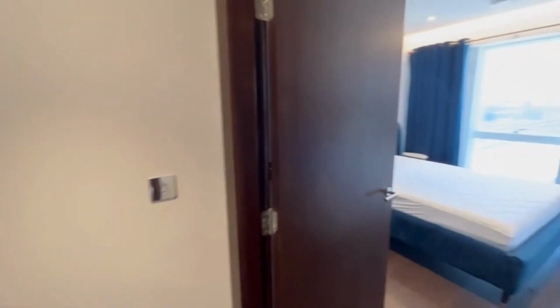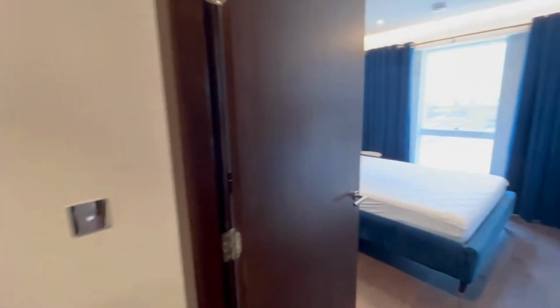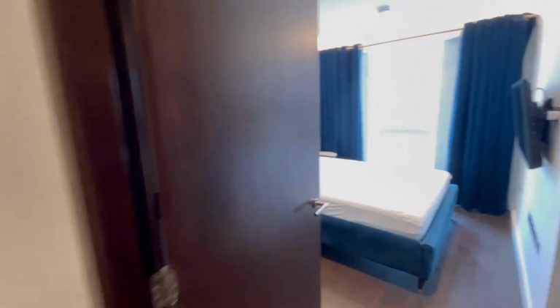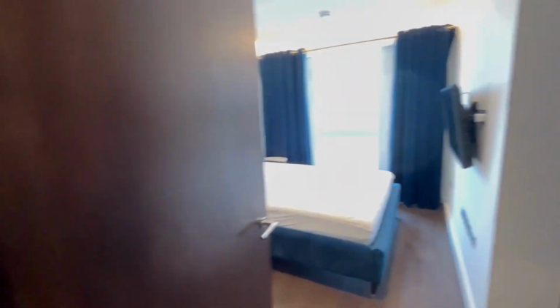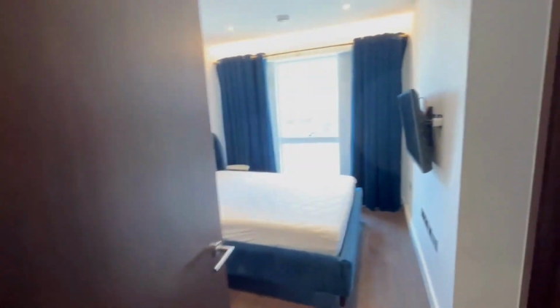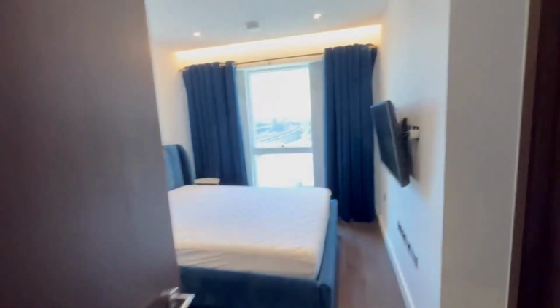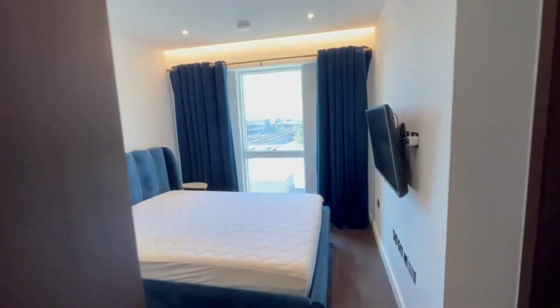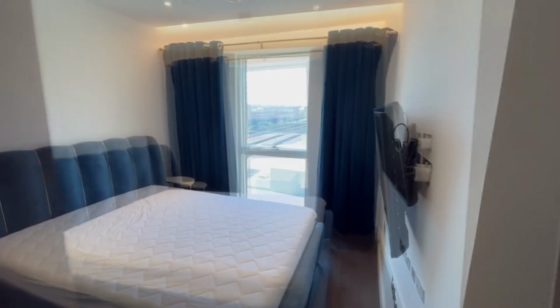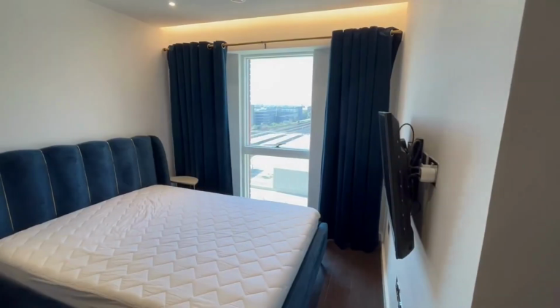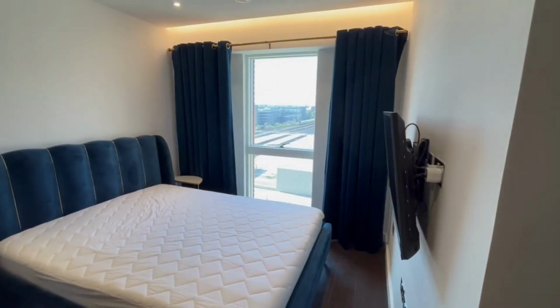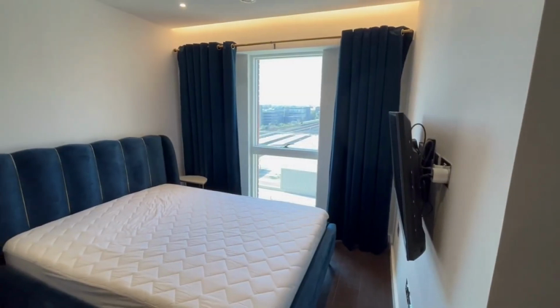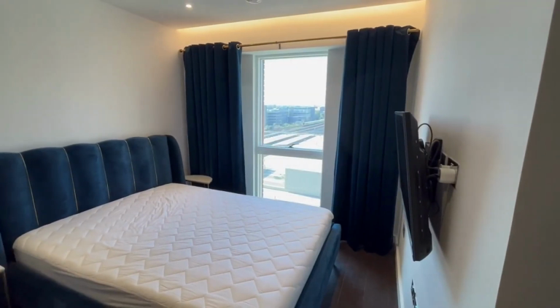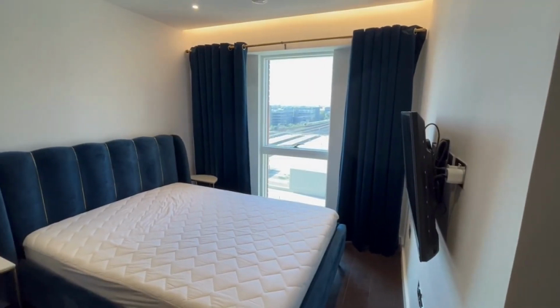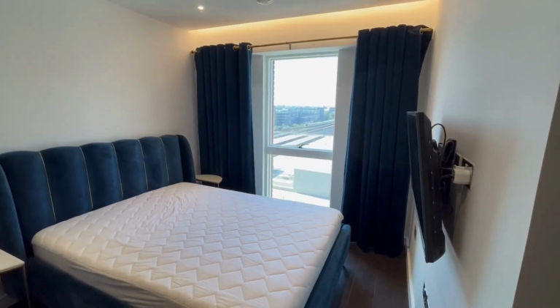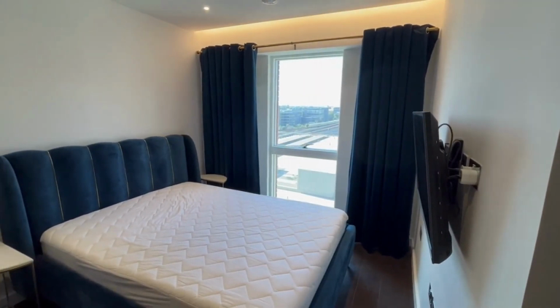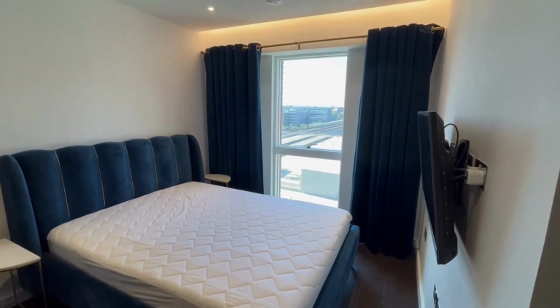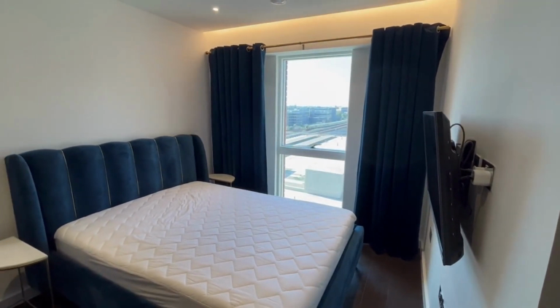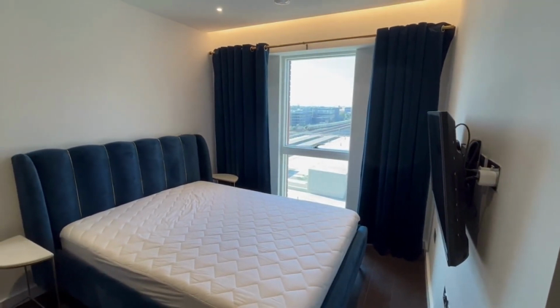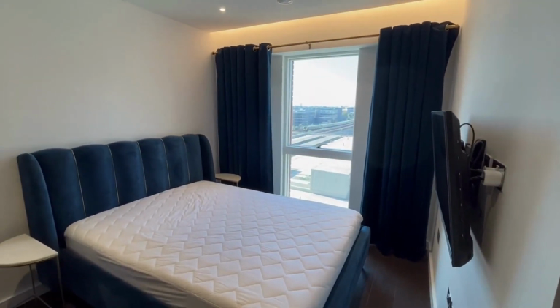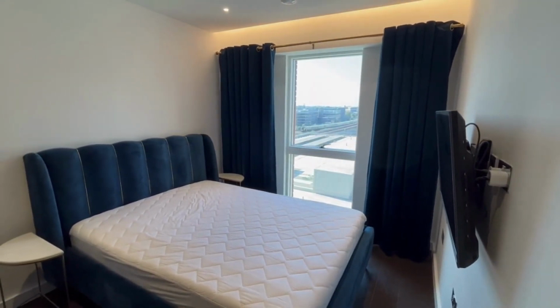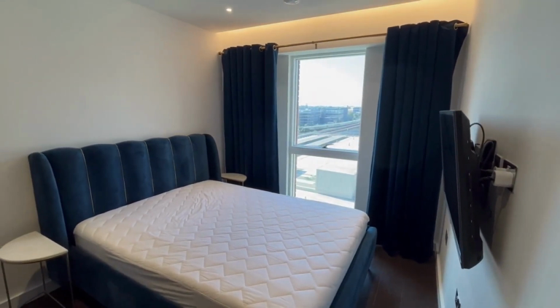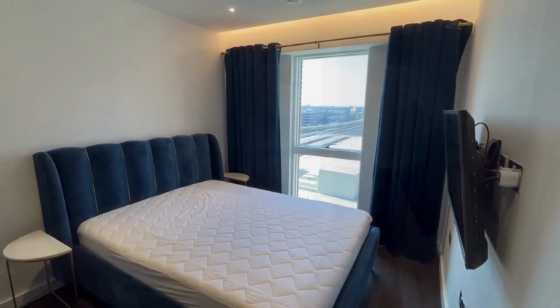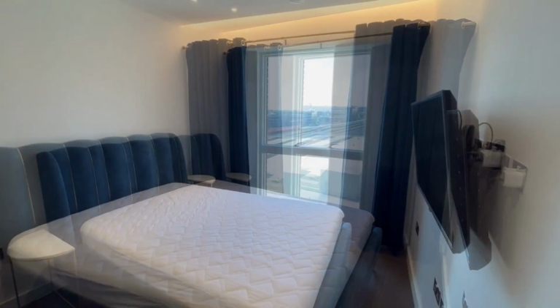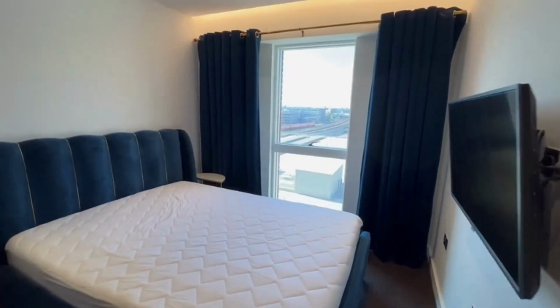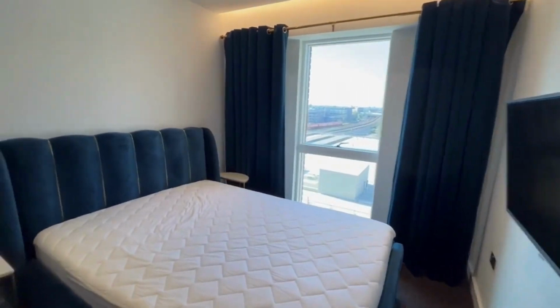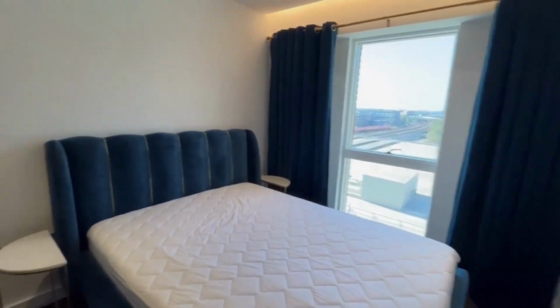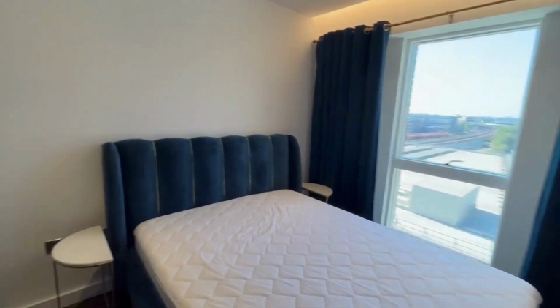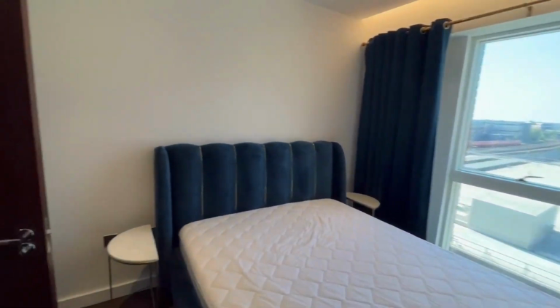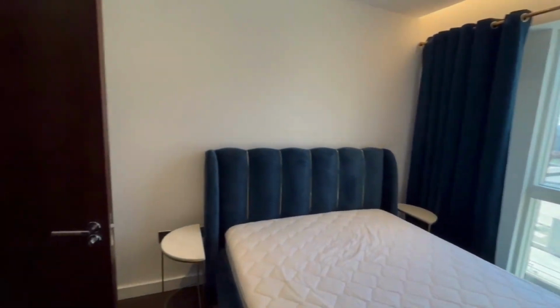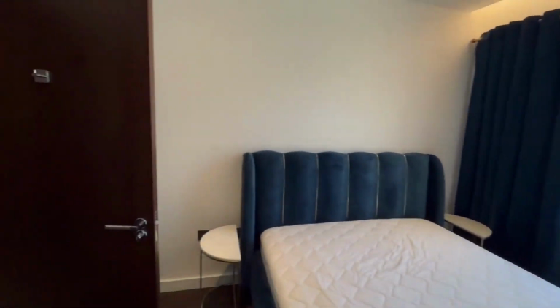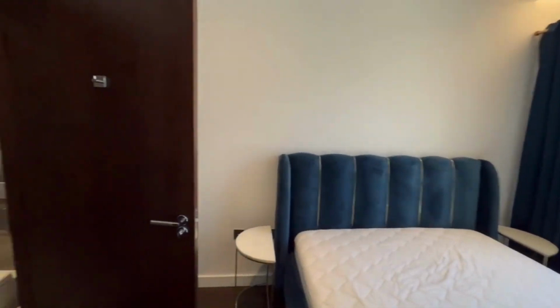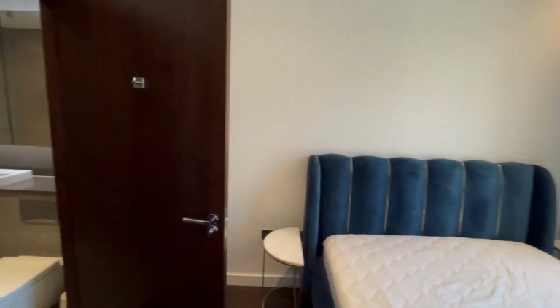The main bedroom is a good size and has its own en-suite bathroom with underfloor heating. The en-suite combines modern design and comfort.